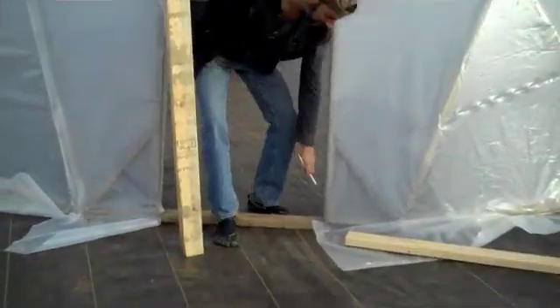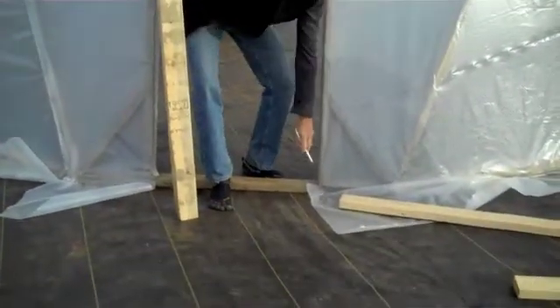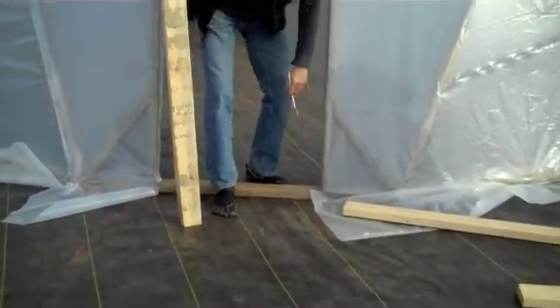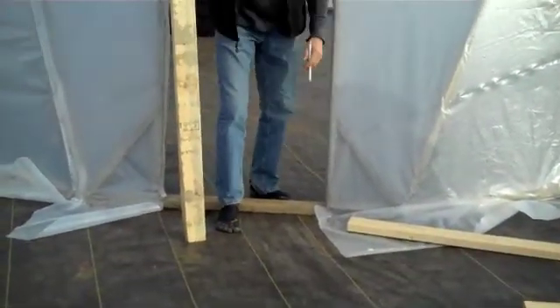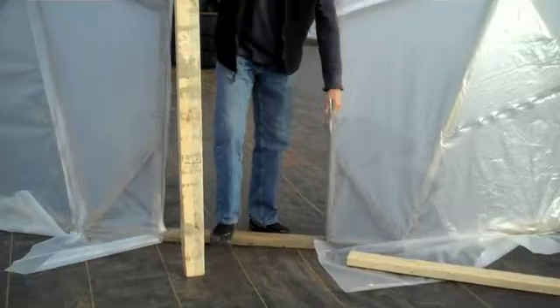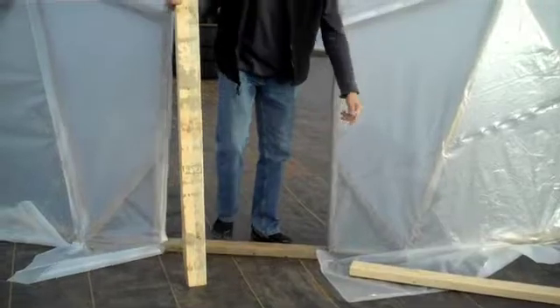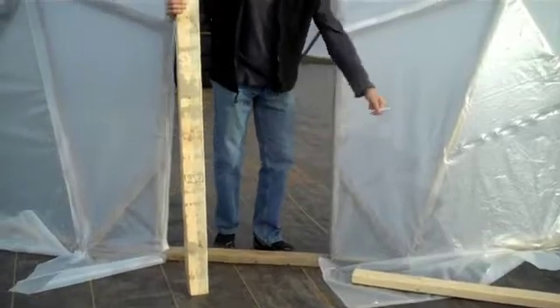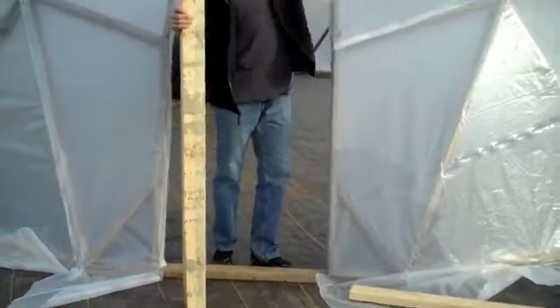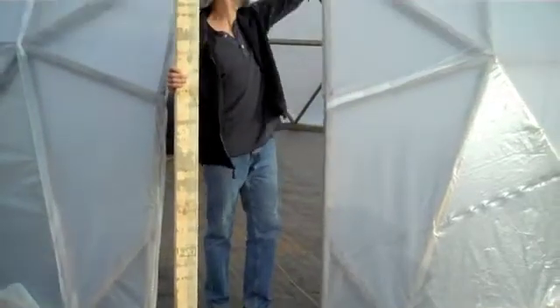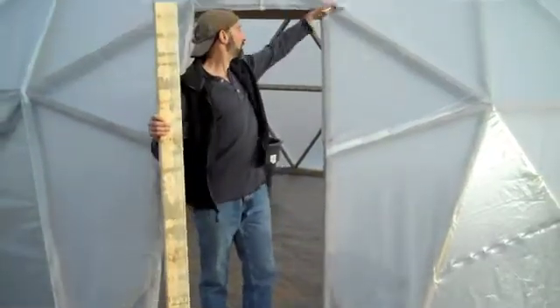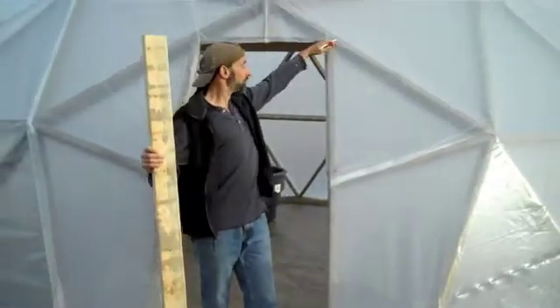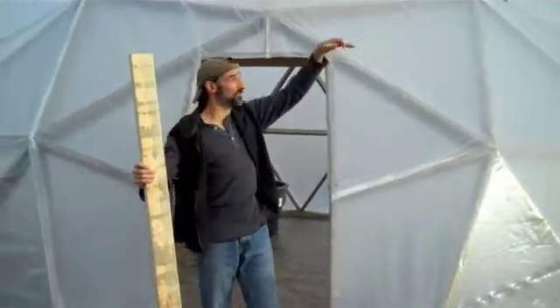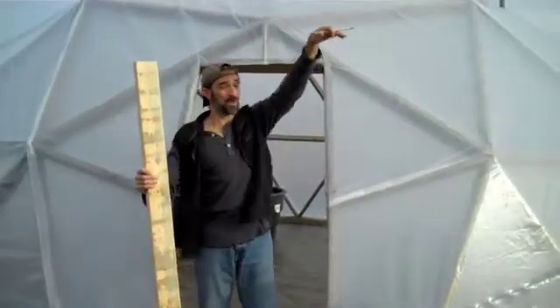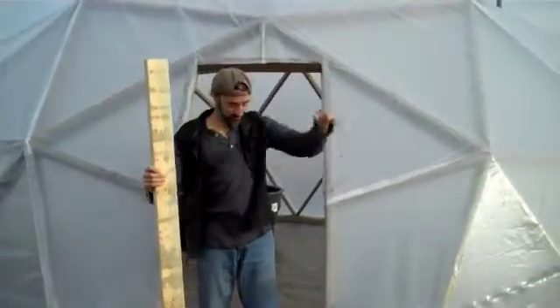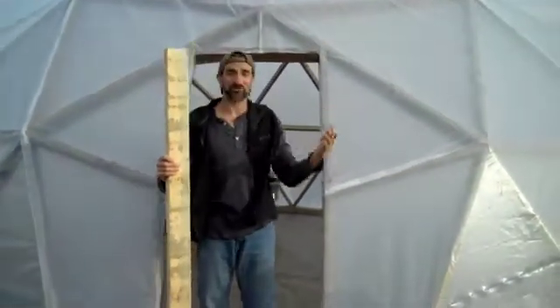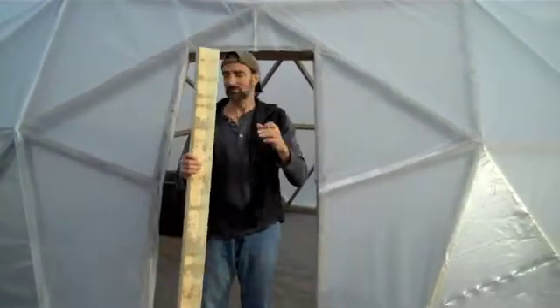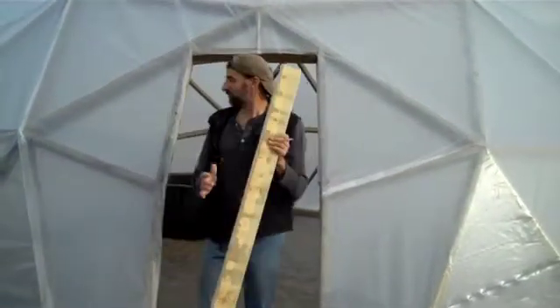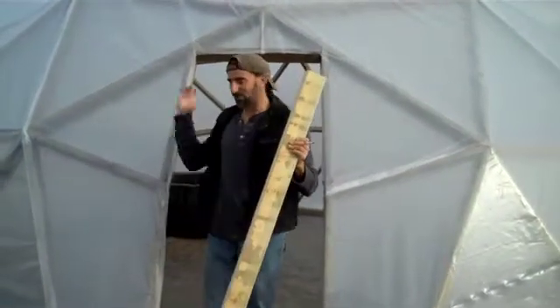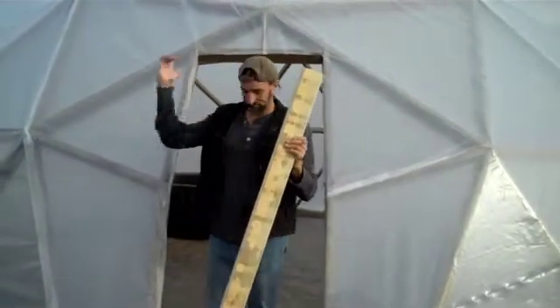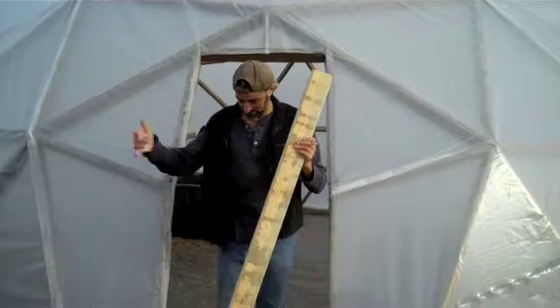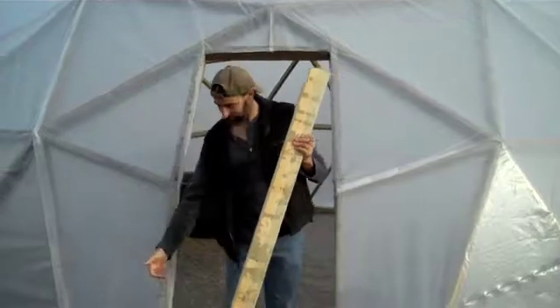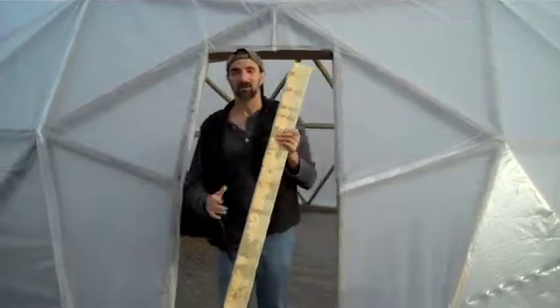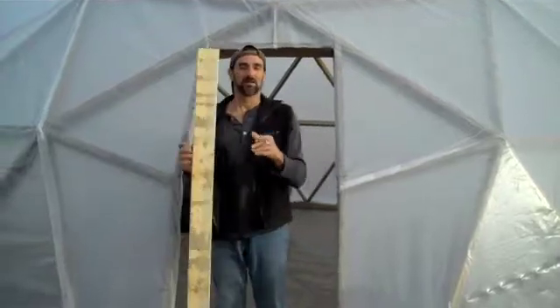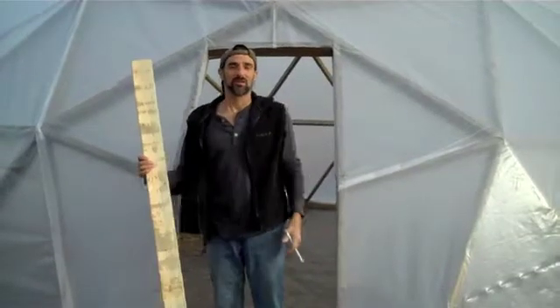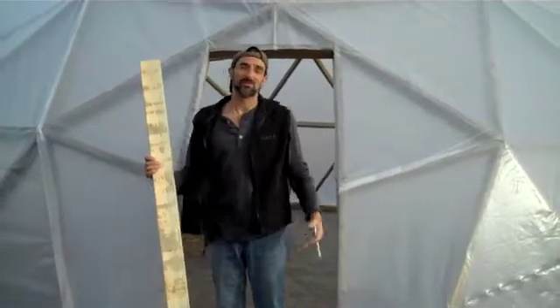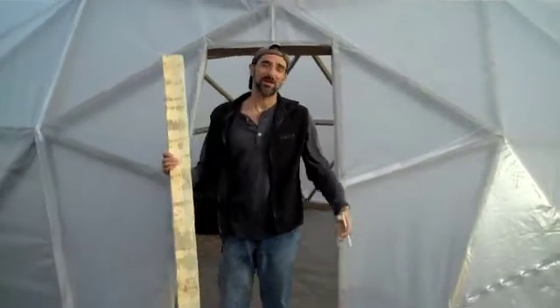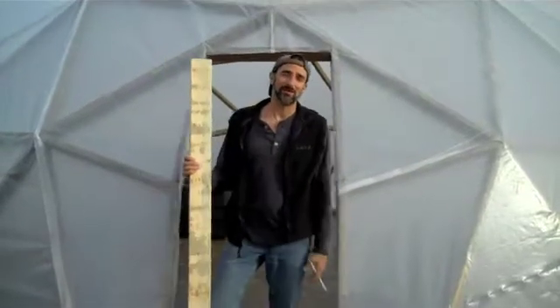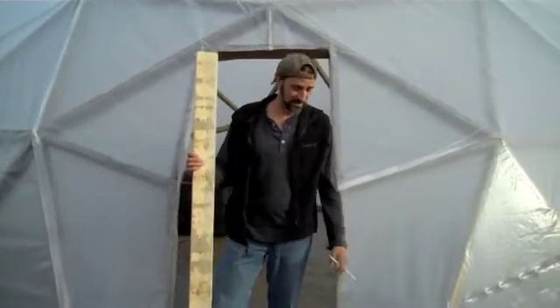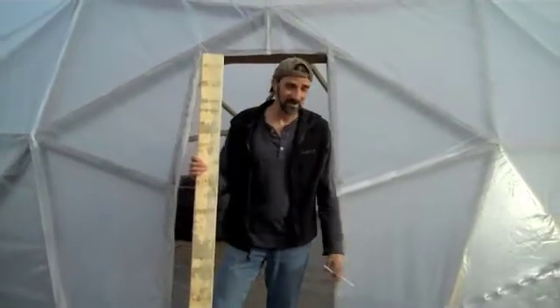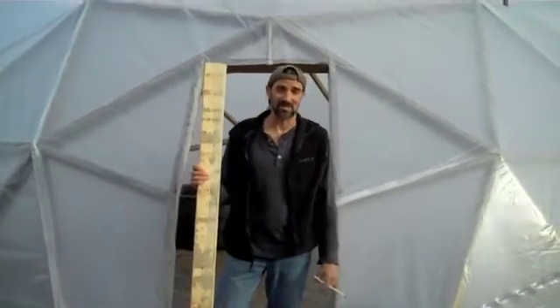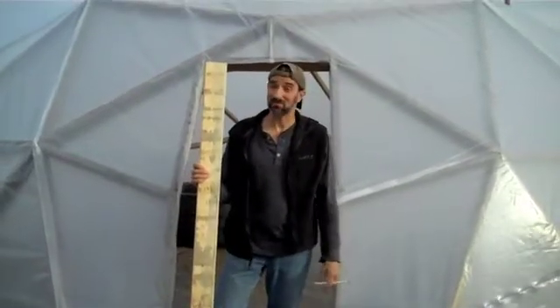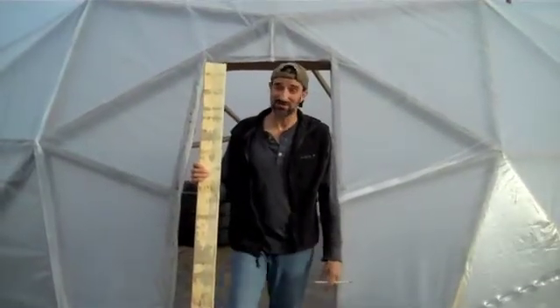Then attach it at the bottom, have that one standing up. So this will just come out — it's going to be a frame. So that's where we're at now and that's what we're going to do.